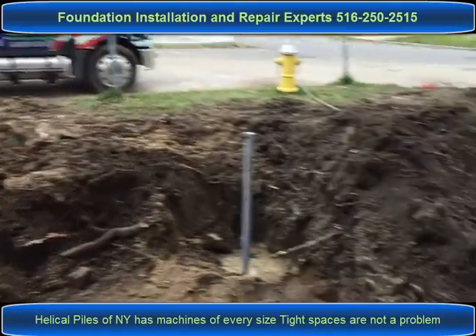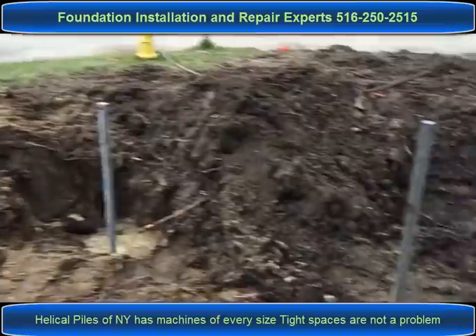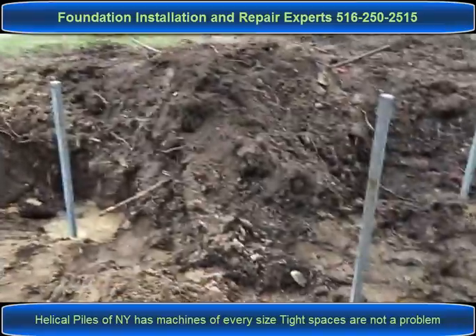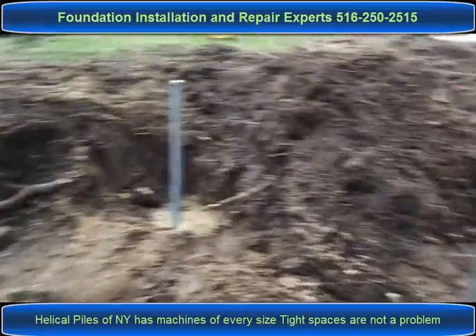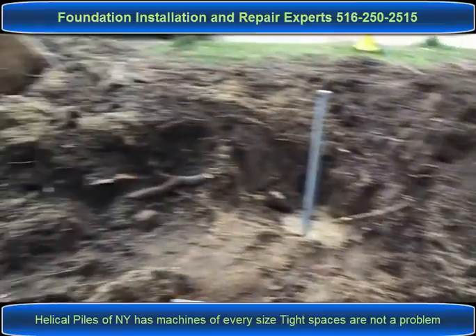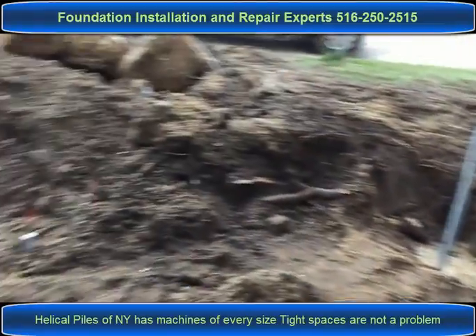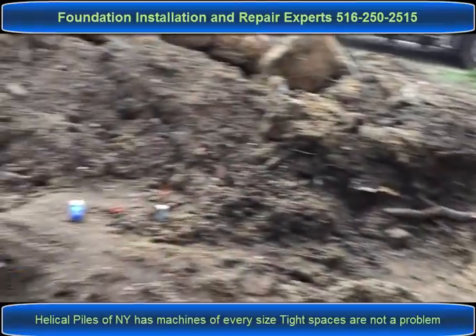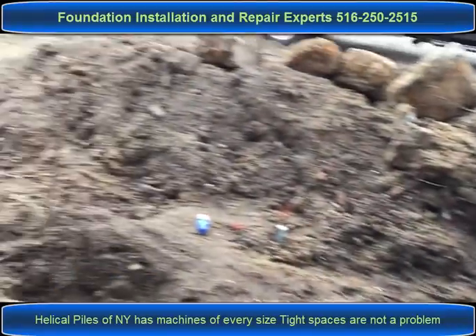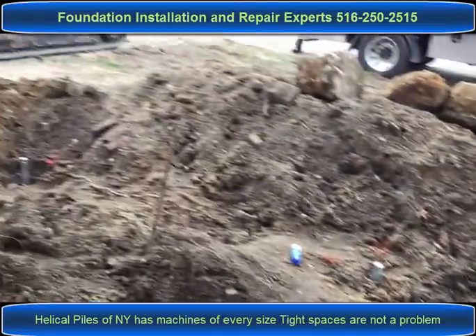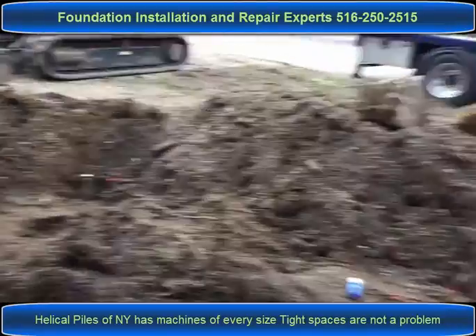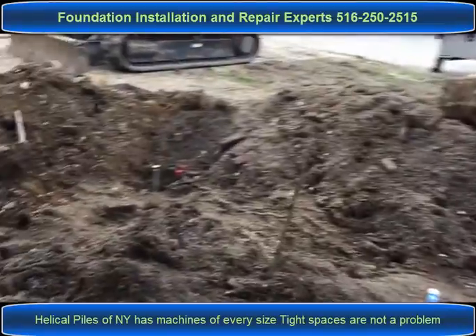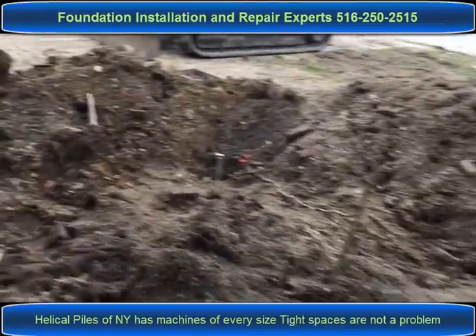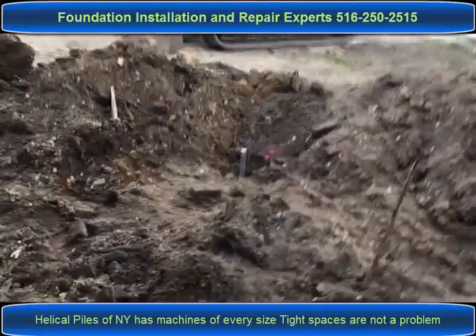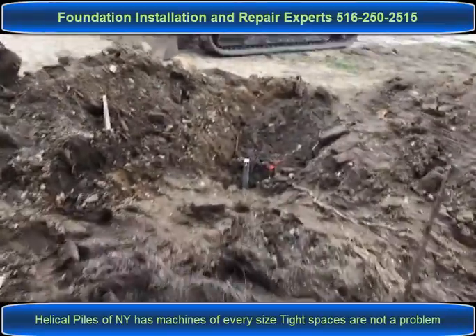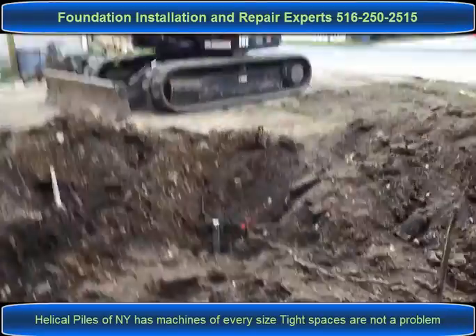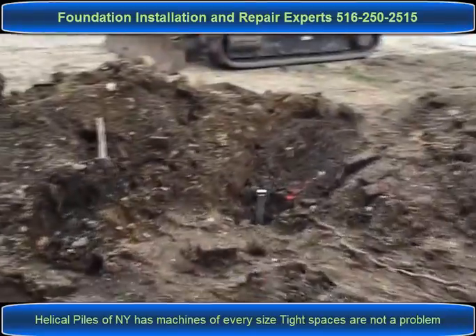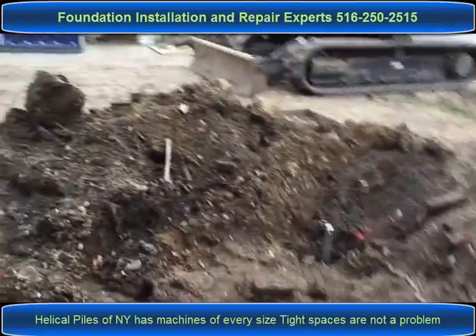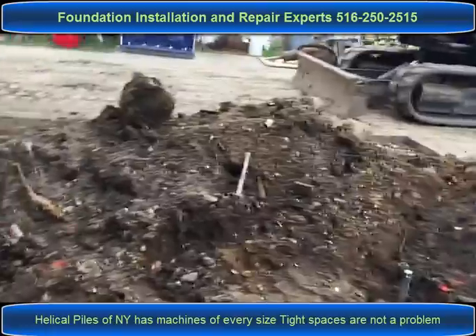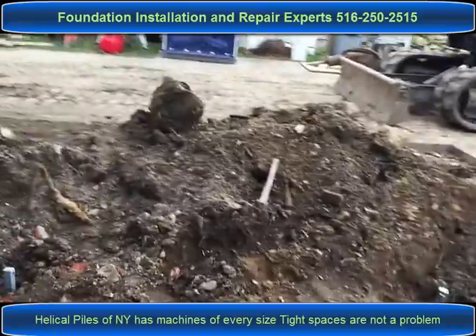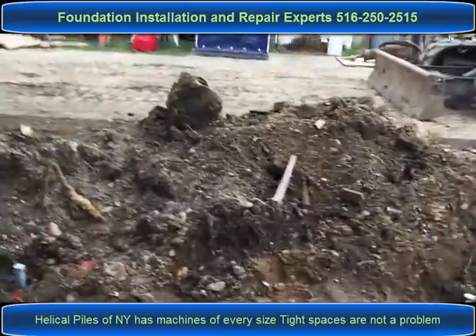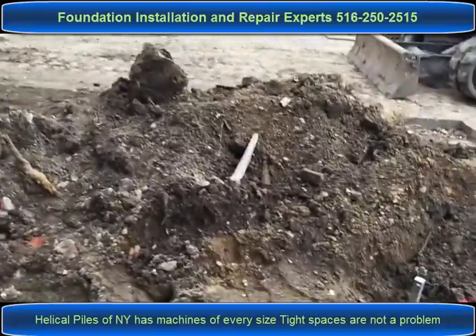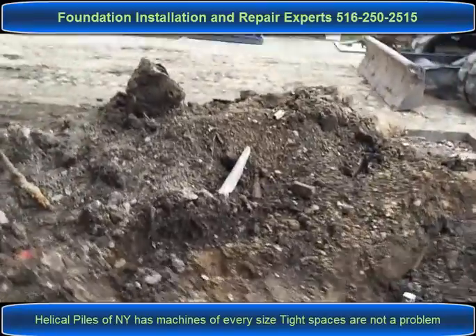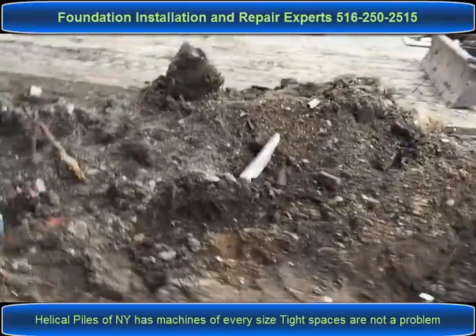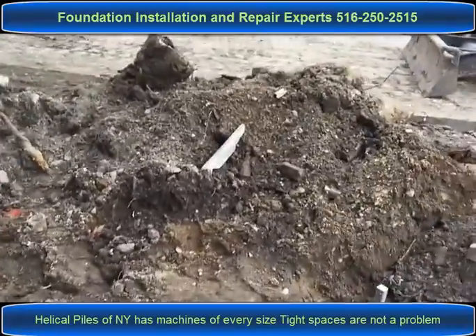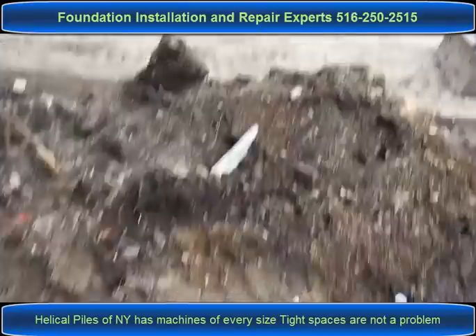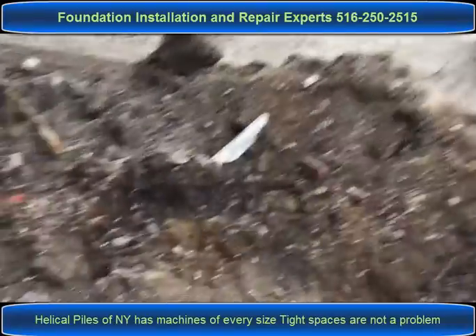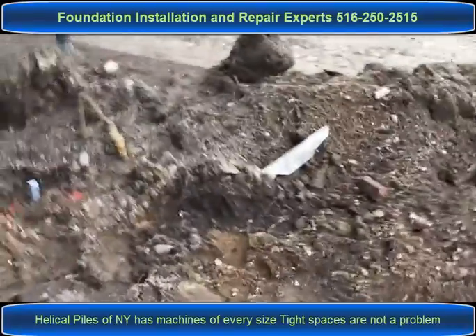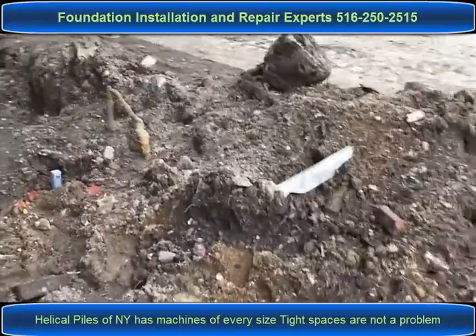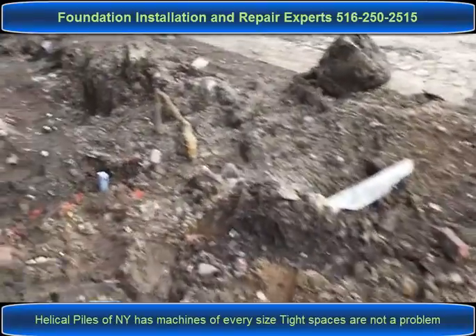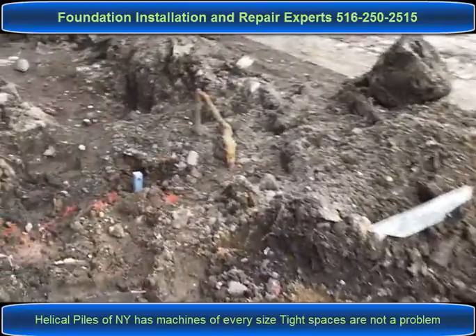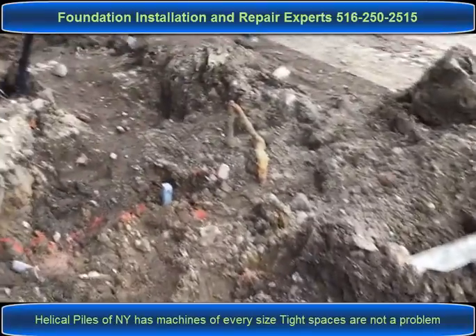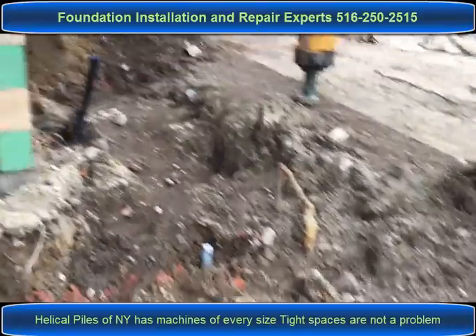Most of the piles are in already. The next phase on this project will be the excavation and the preparation for the grade beams — the concrete grade beams.